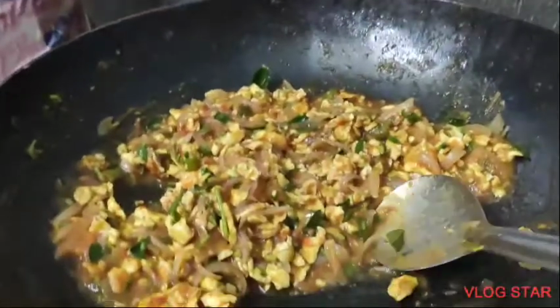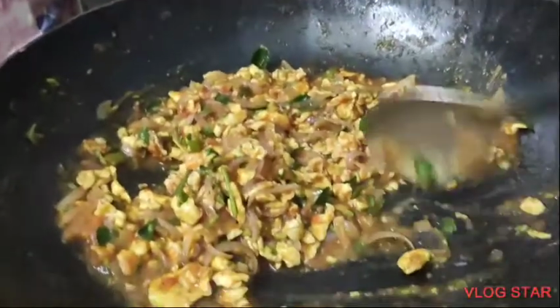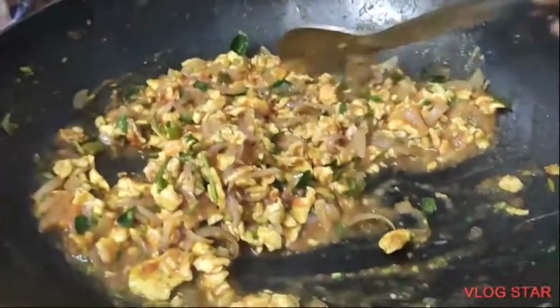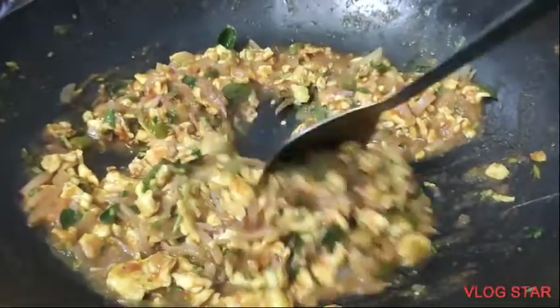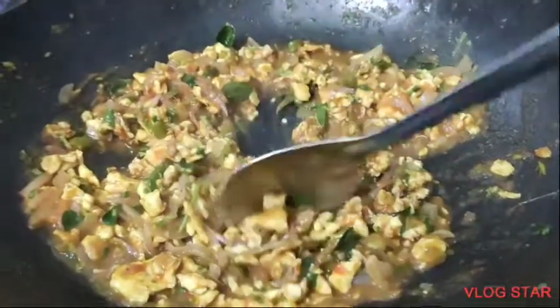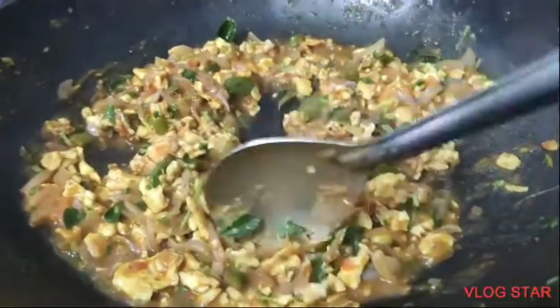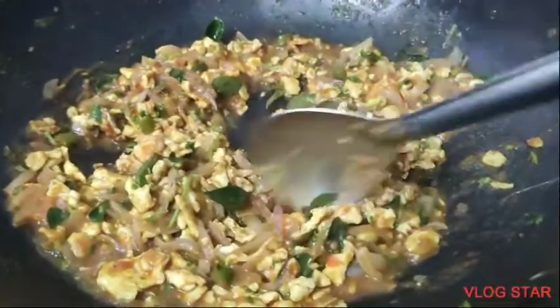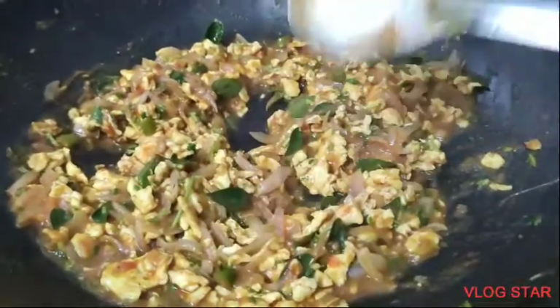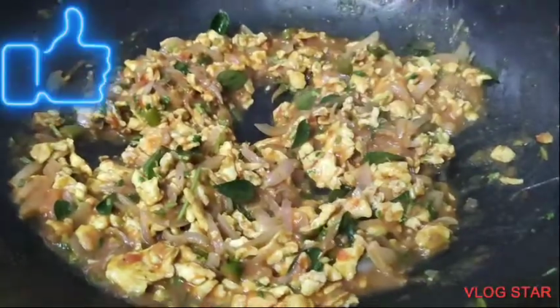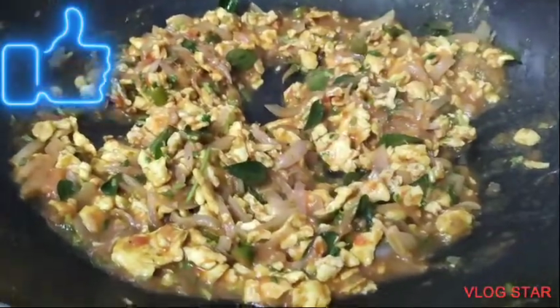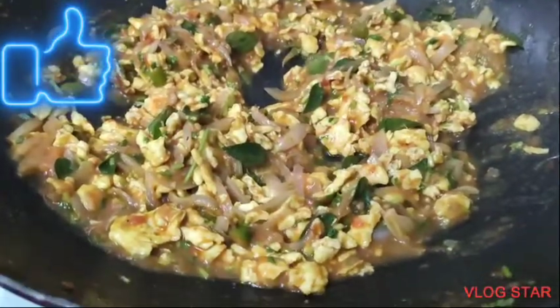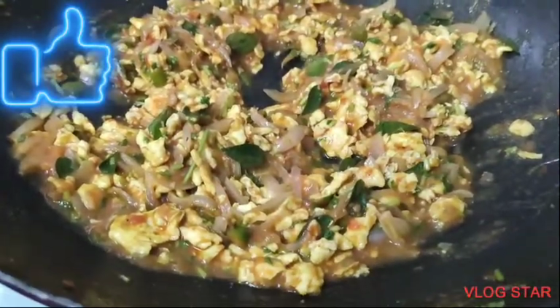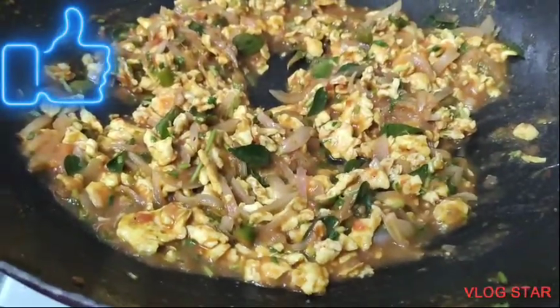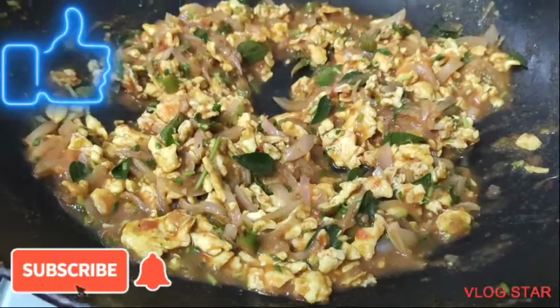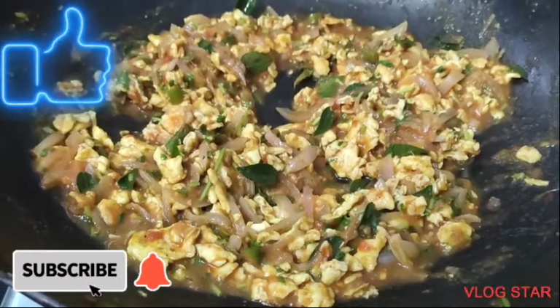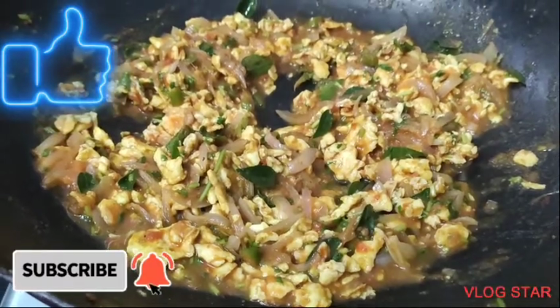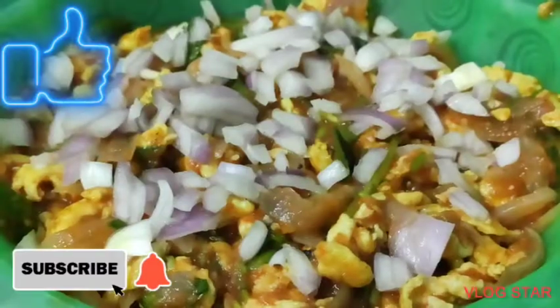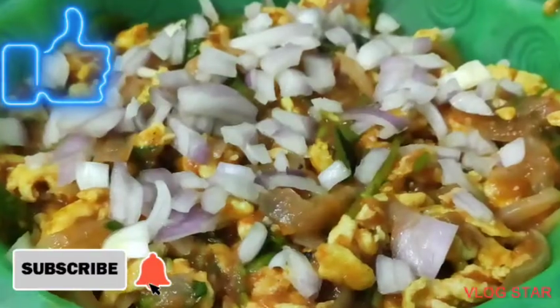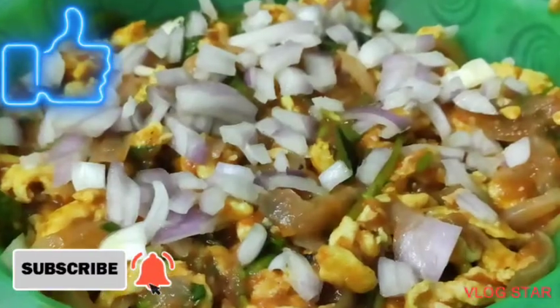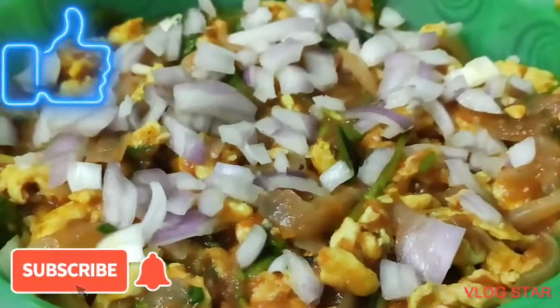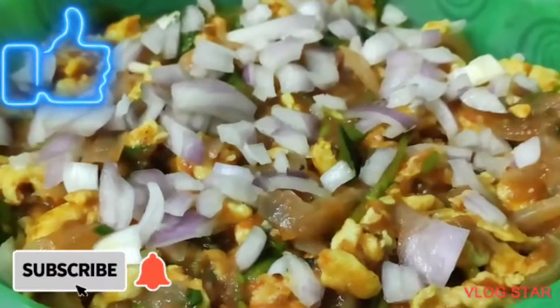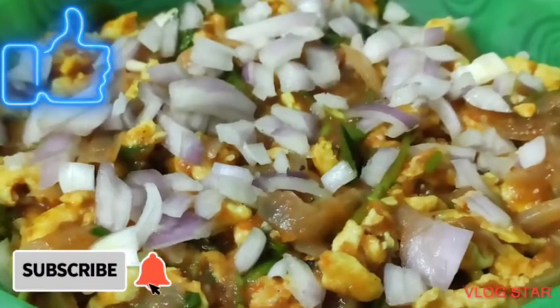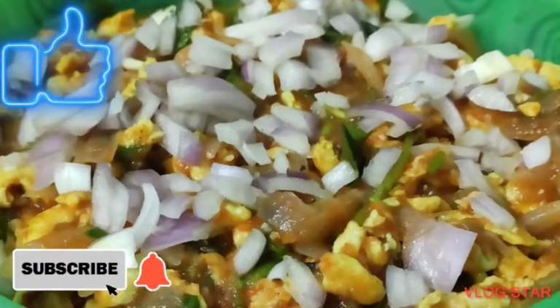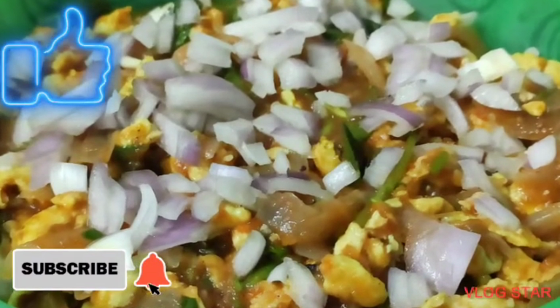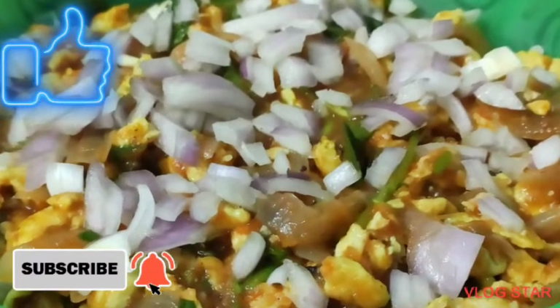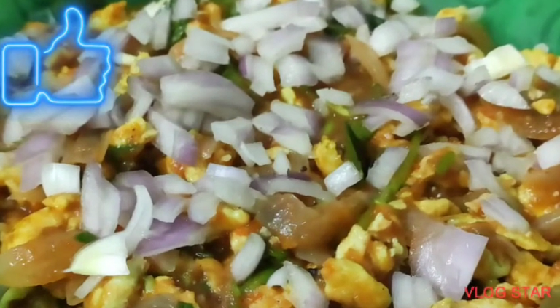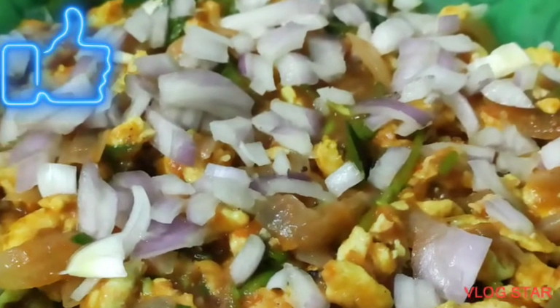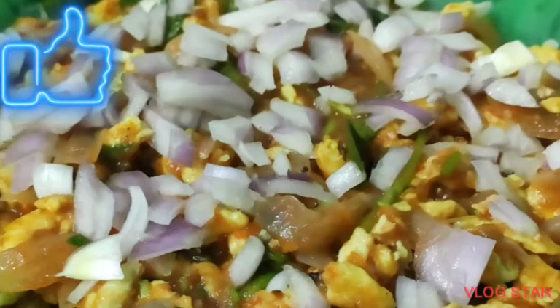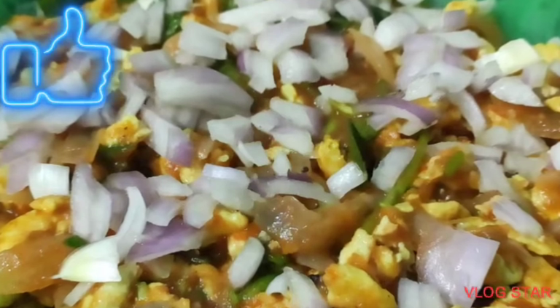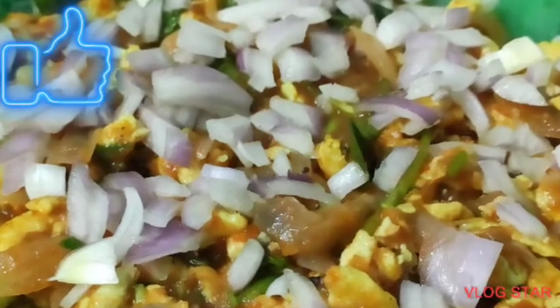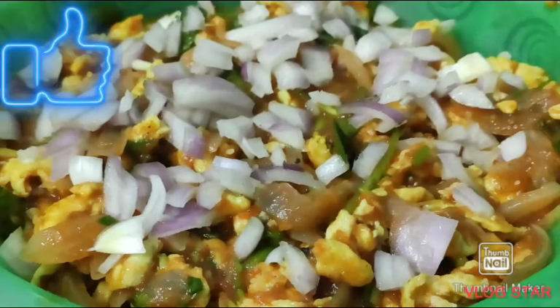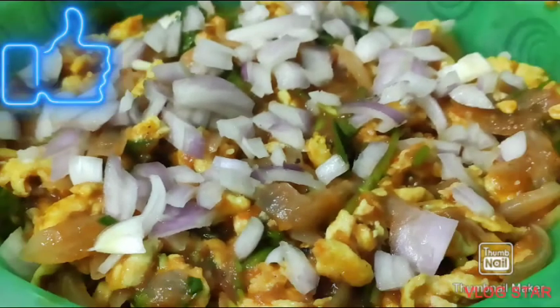If you like these videos, make sure you subscribe to the channel. Like, share and subscribe to the channel. Bye friends!